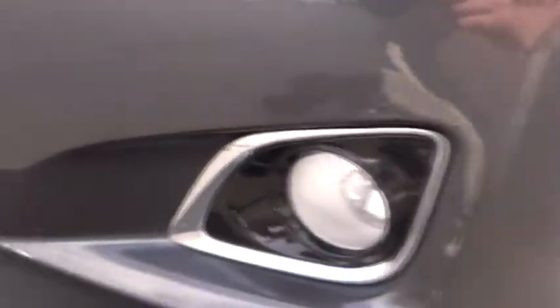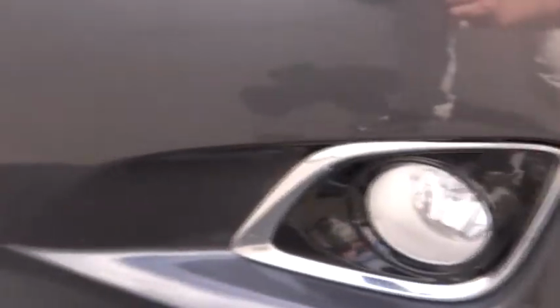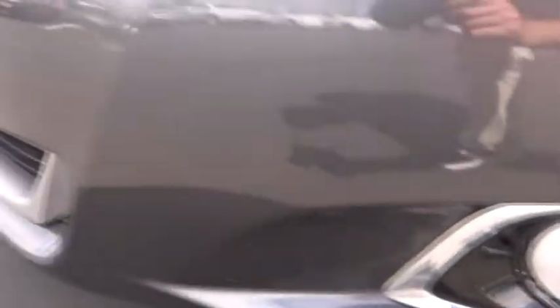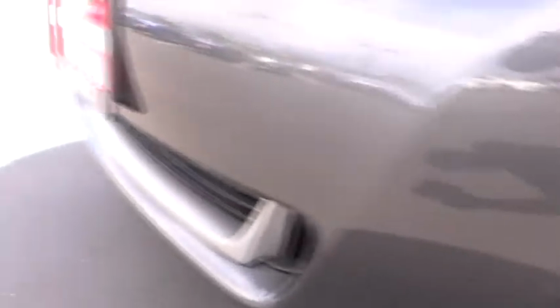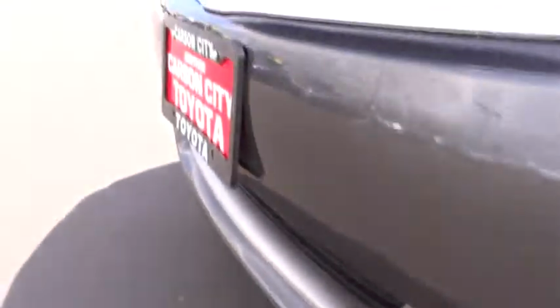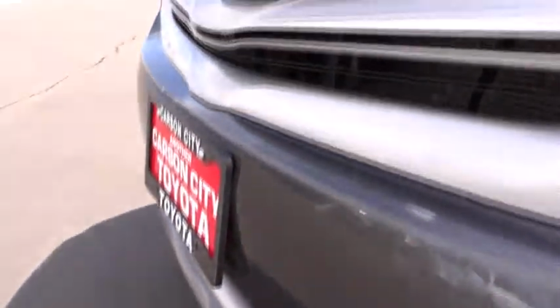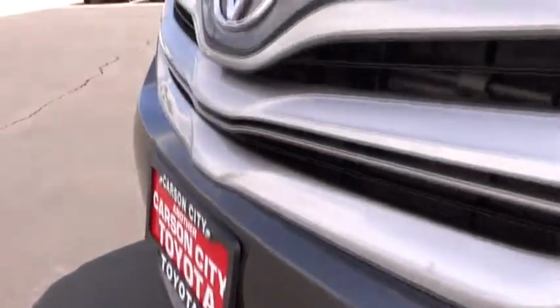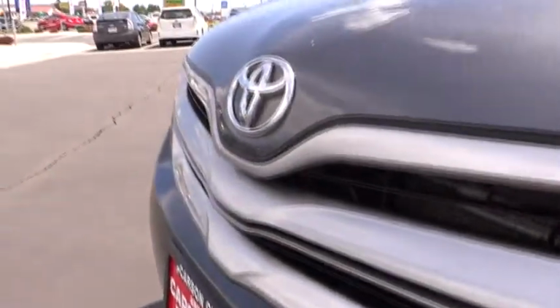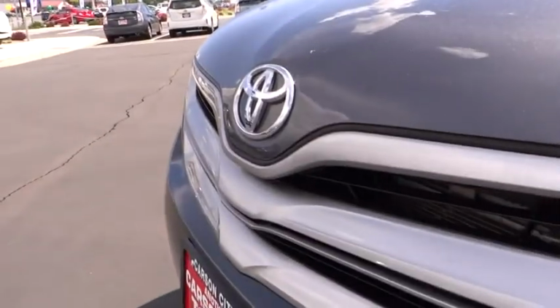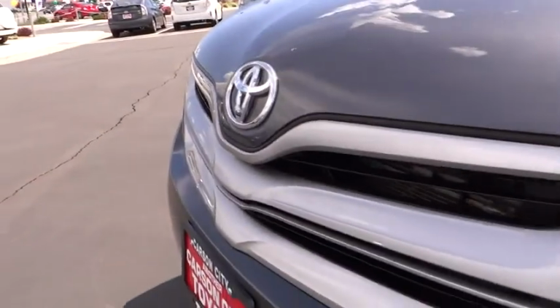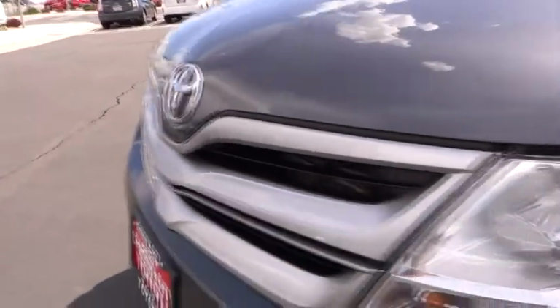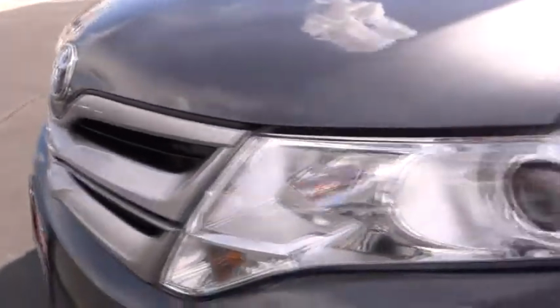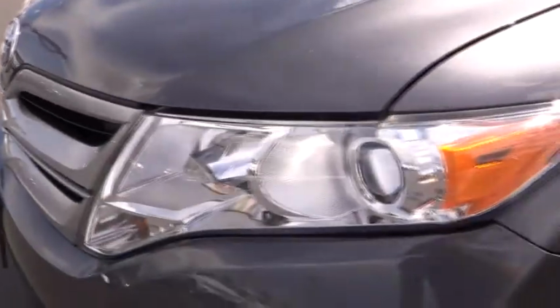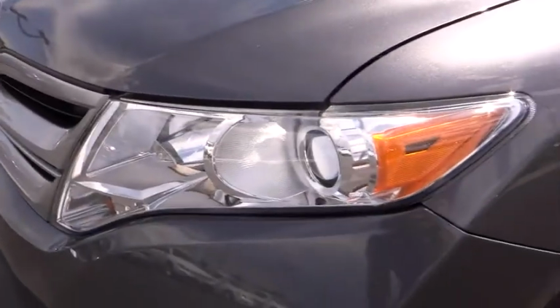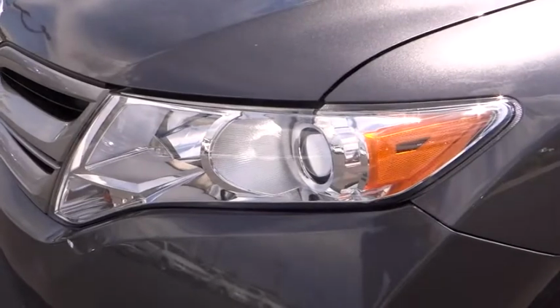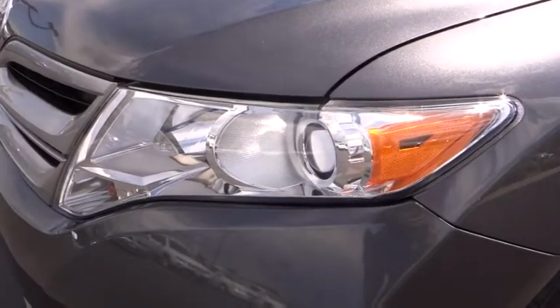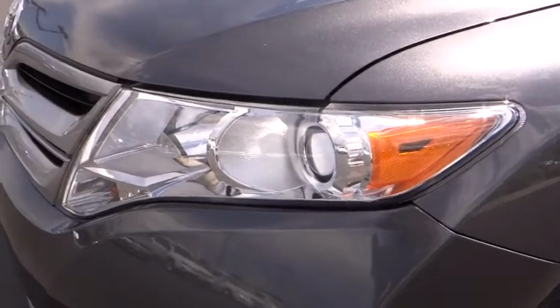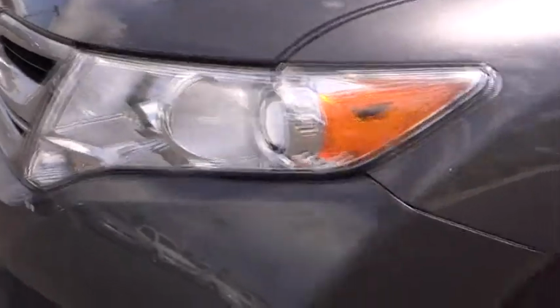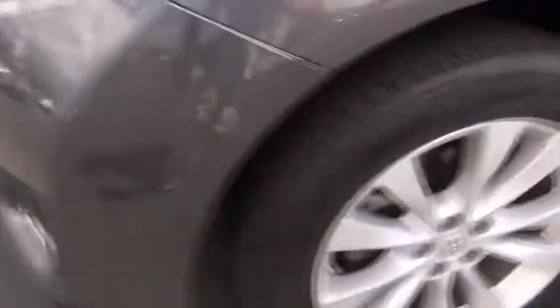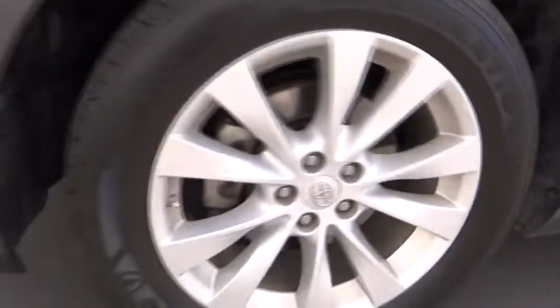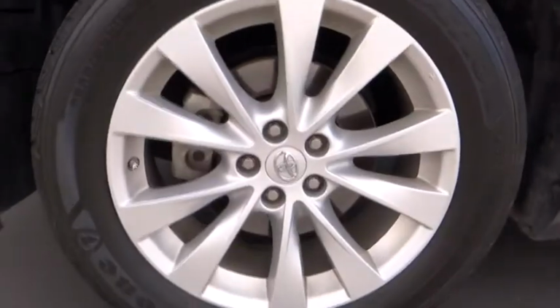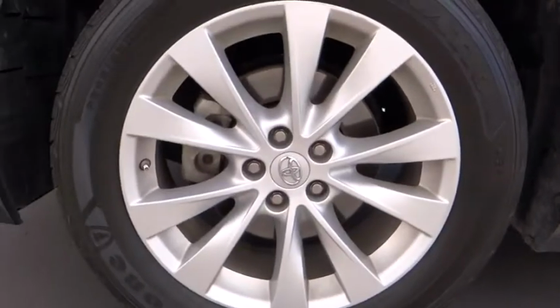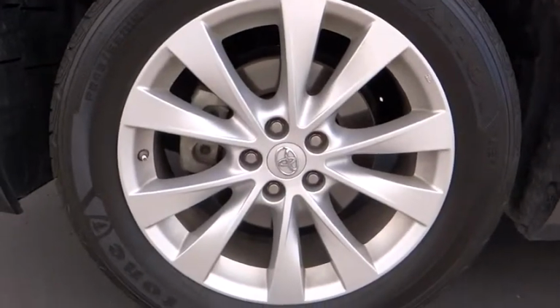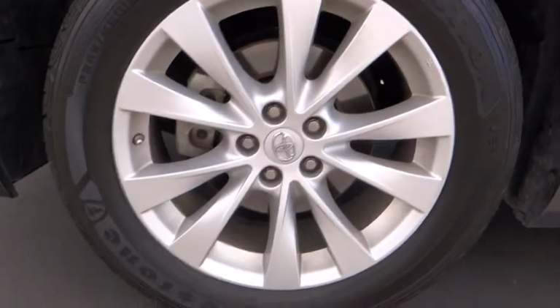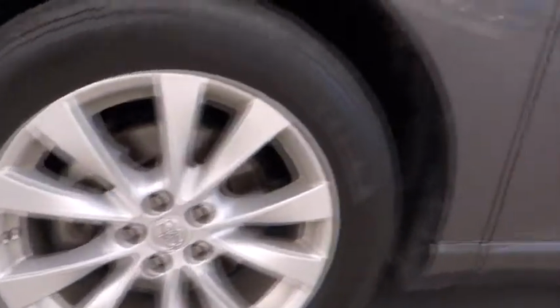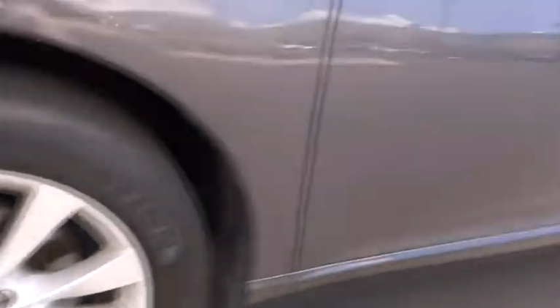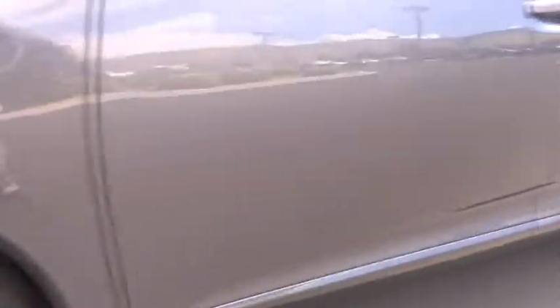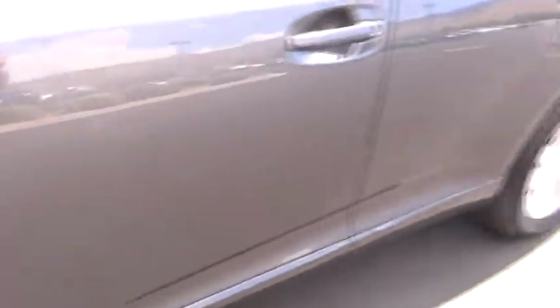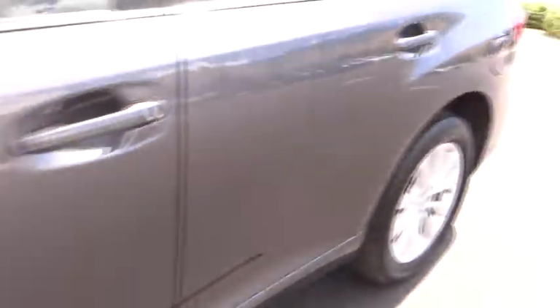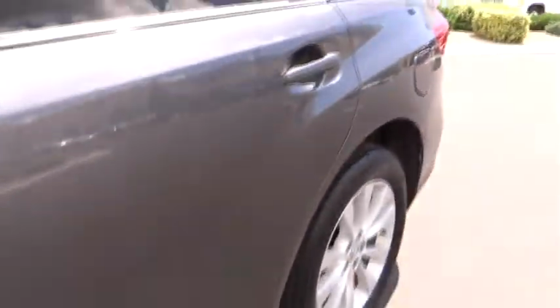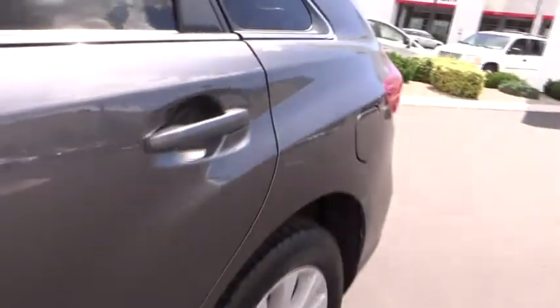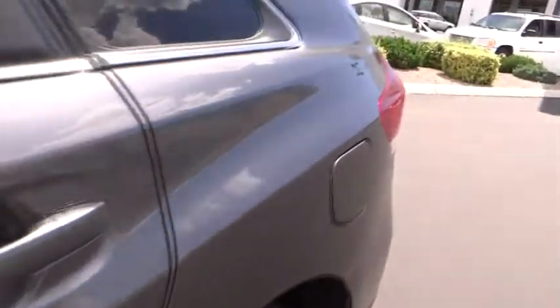AM-FM Stereo Radio, Rear Defrost, Universal Garage Door Opener, Climate Control, CD Player, Trip Computer. This vehicle is Carfax Certified One Owner and qualifies for Carfax Buy Back Guarantee. Come take a test drive today.